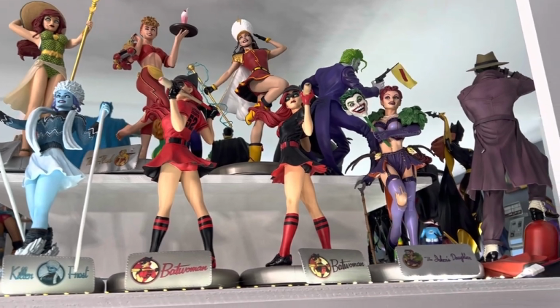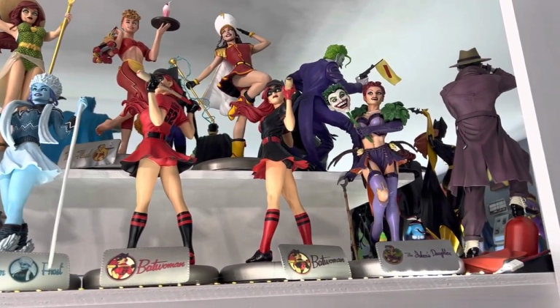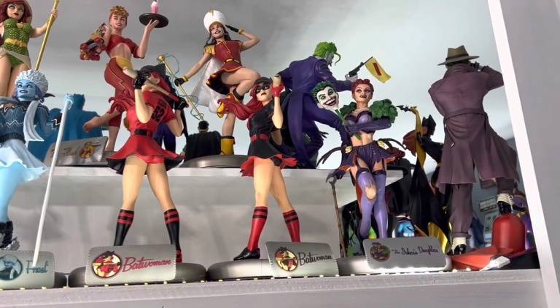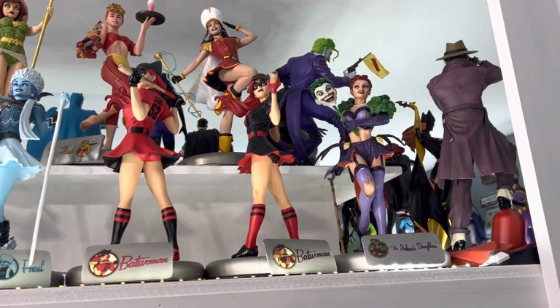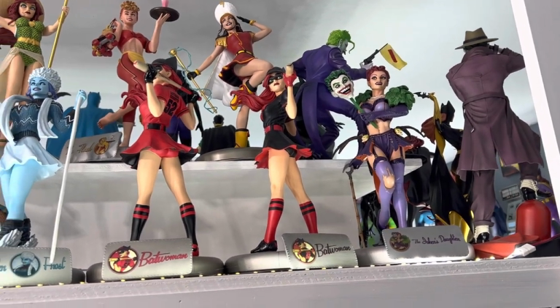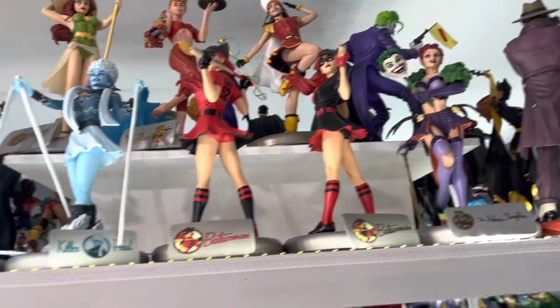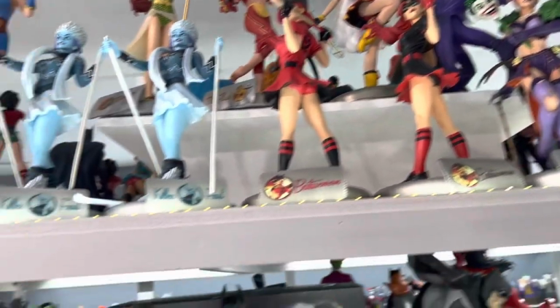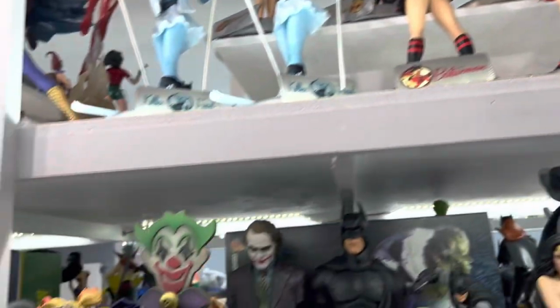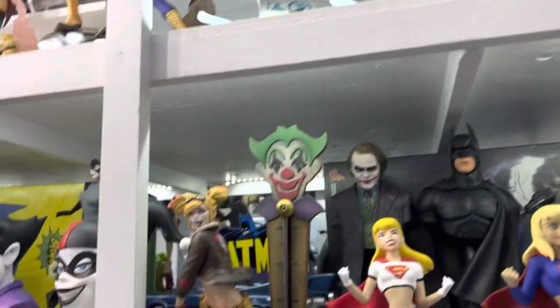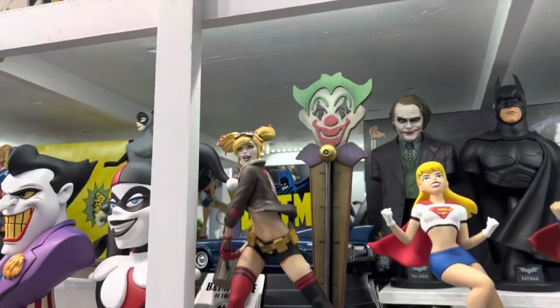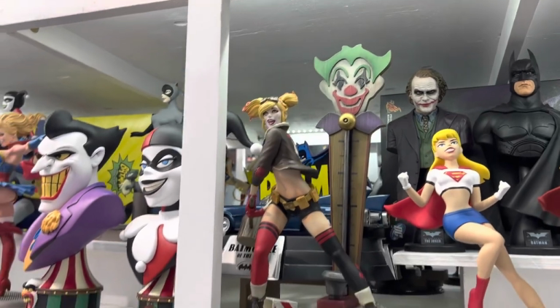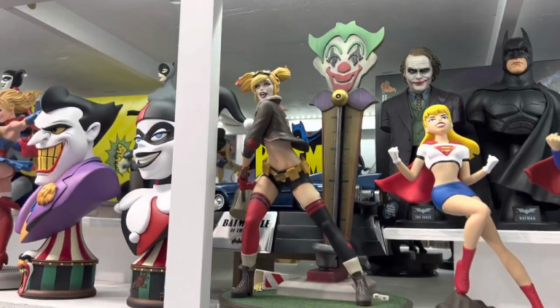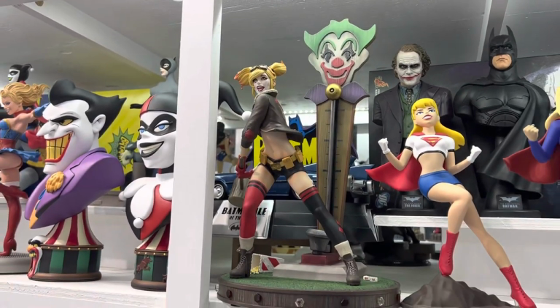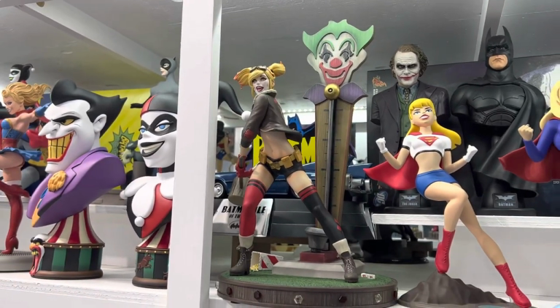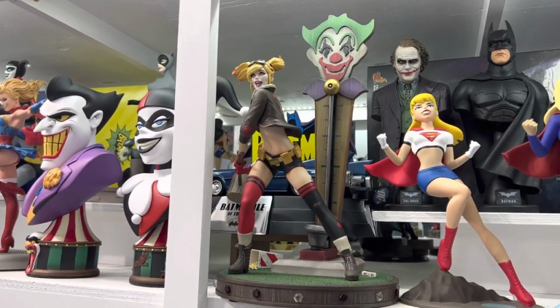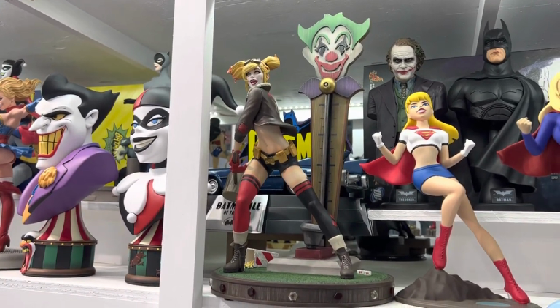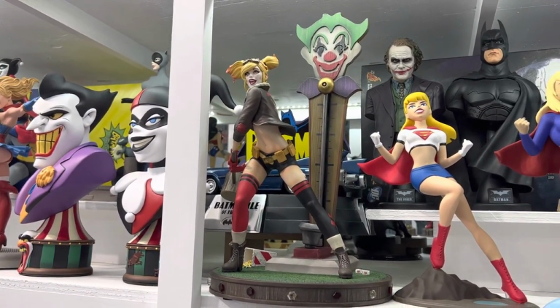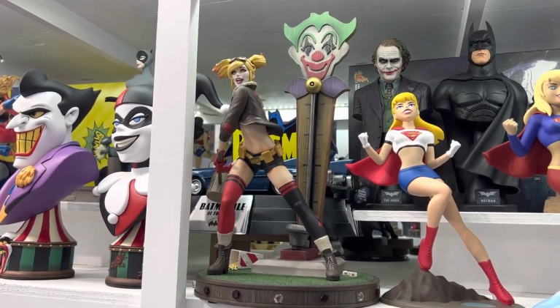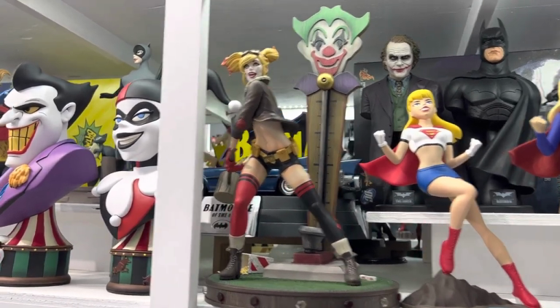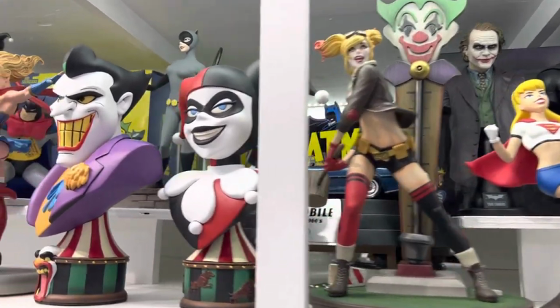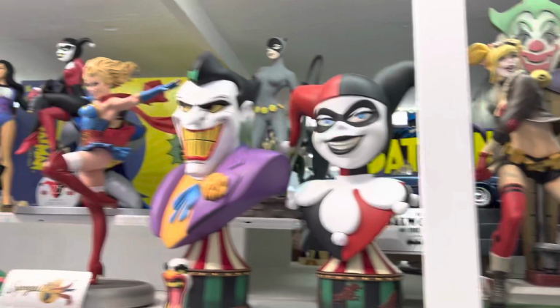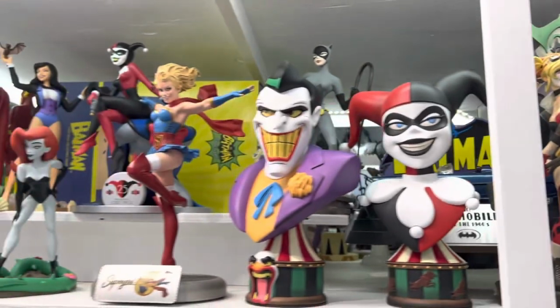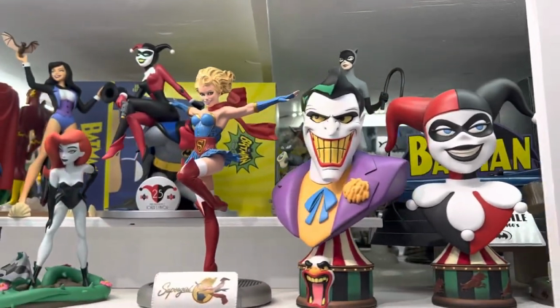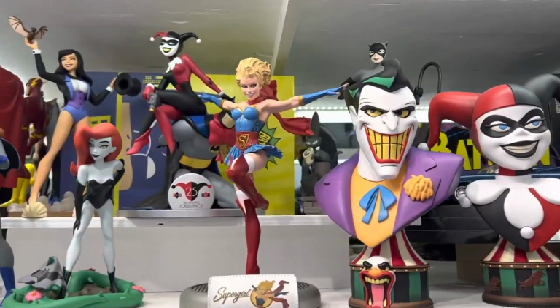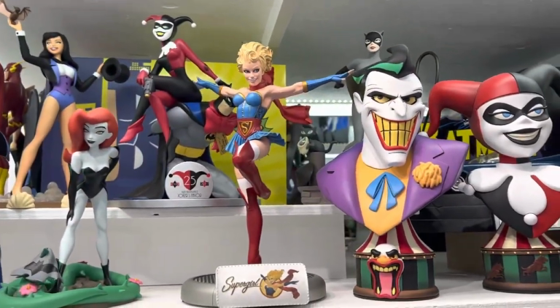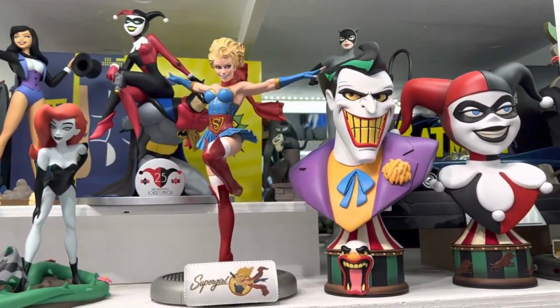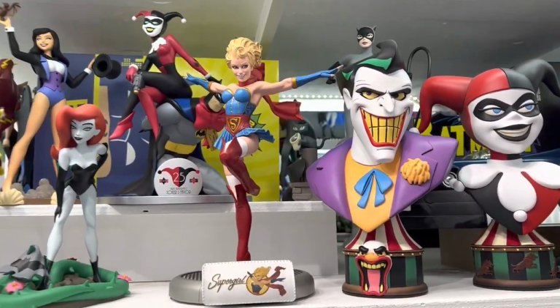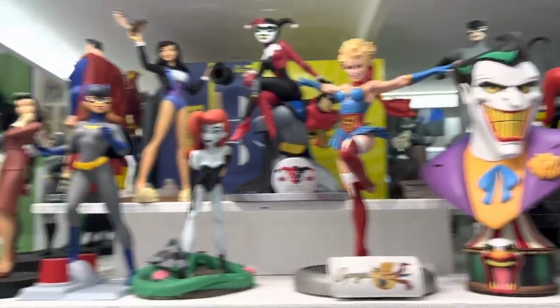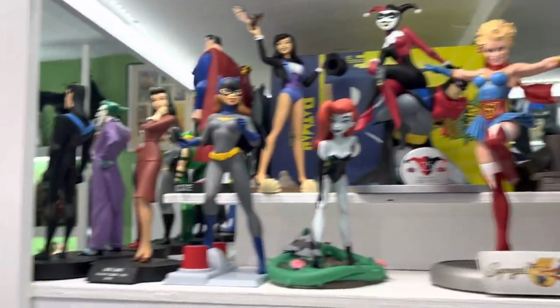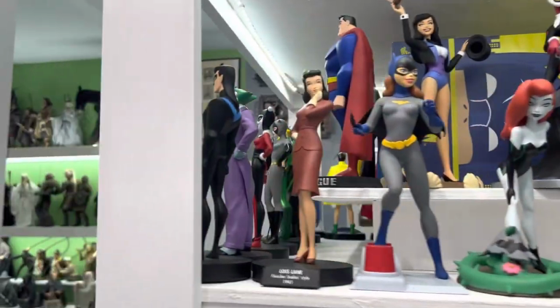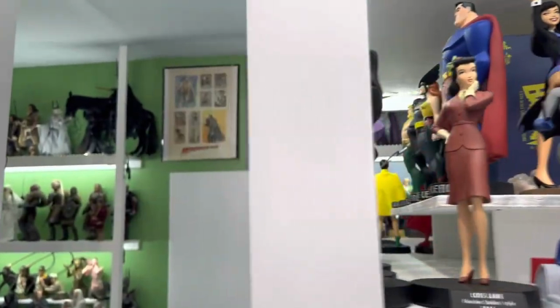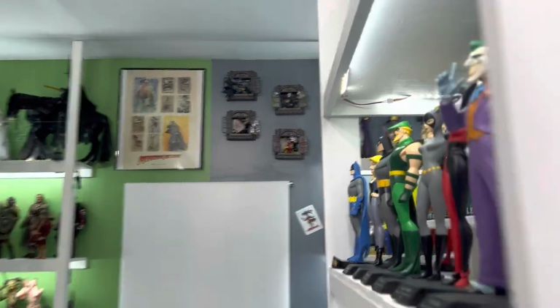We come around and see the Joker's daughter. Now McFarlane seems to be carrying this line on — at least they've already done this large deluxe Harley here. There is a Supergirl. And I'm going to take us back around the other side.